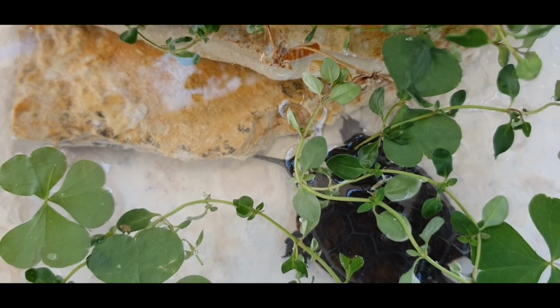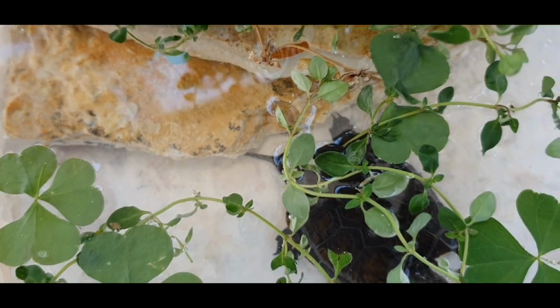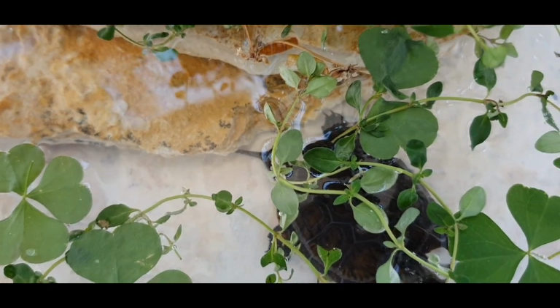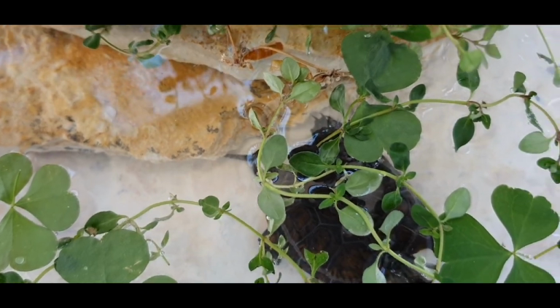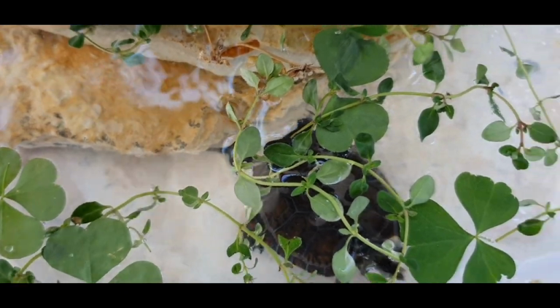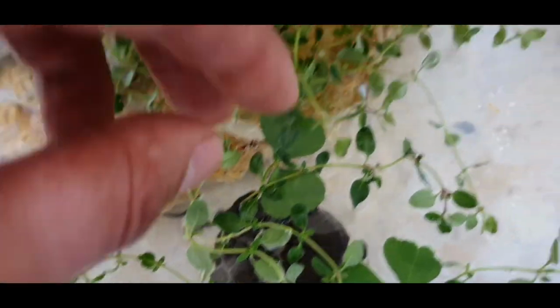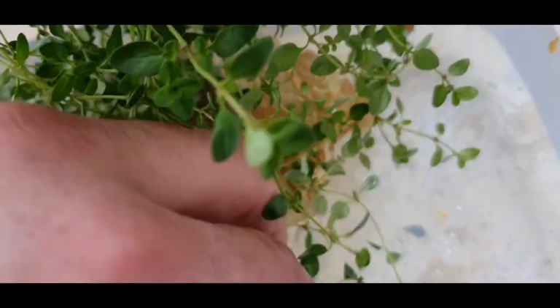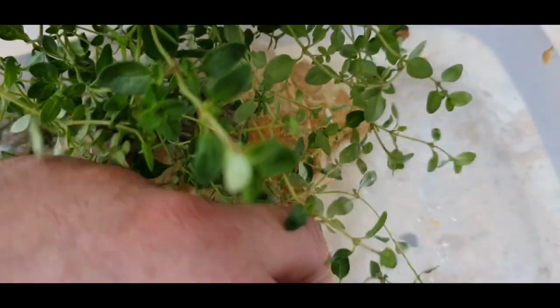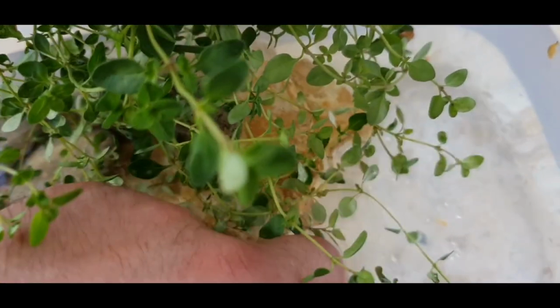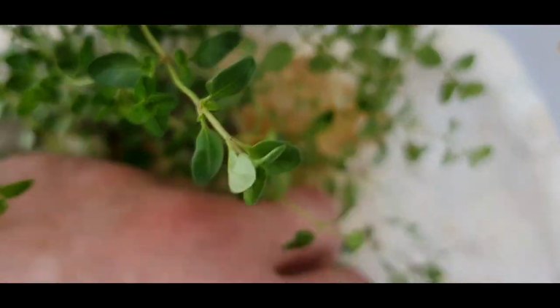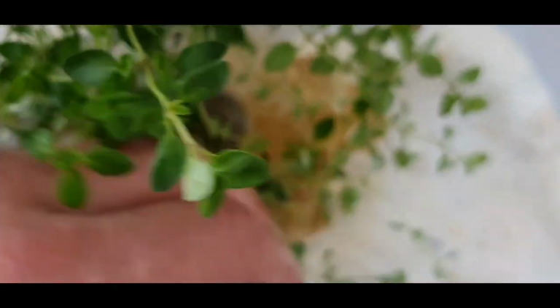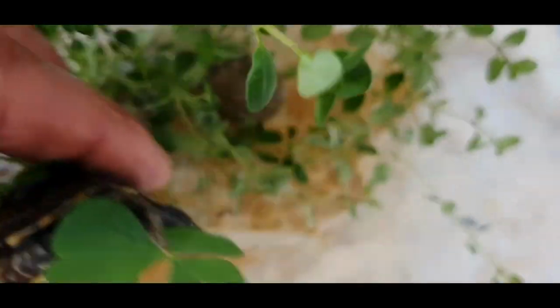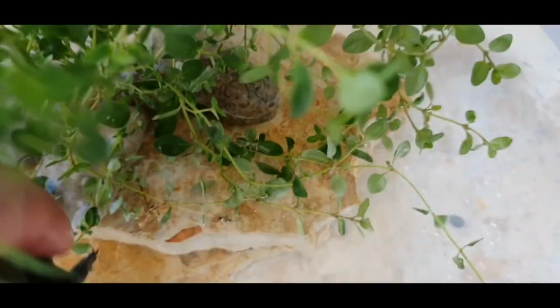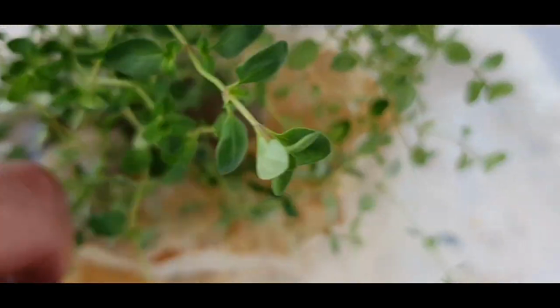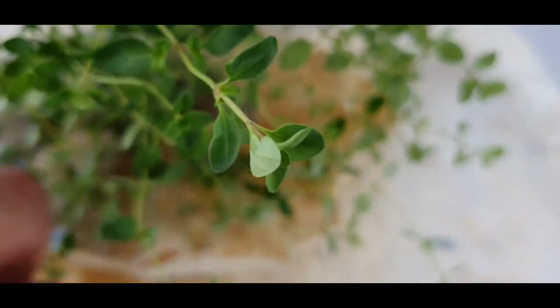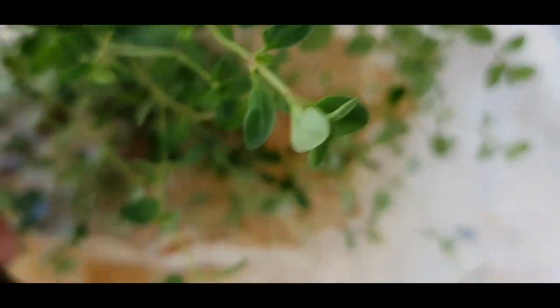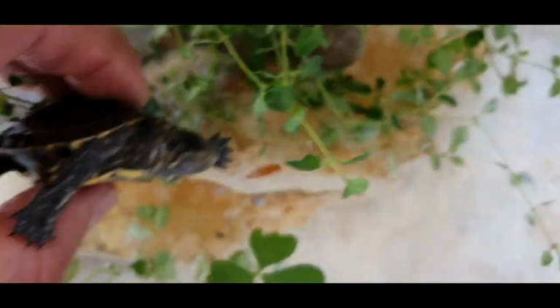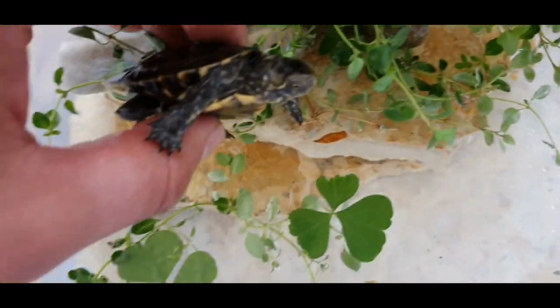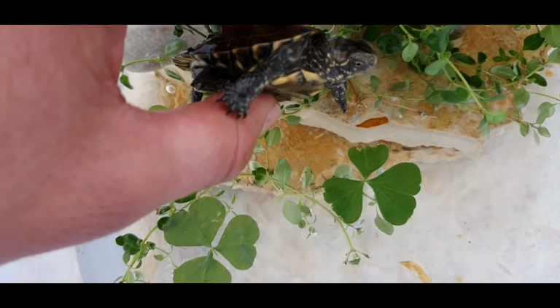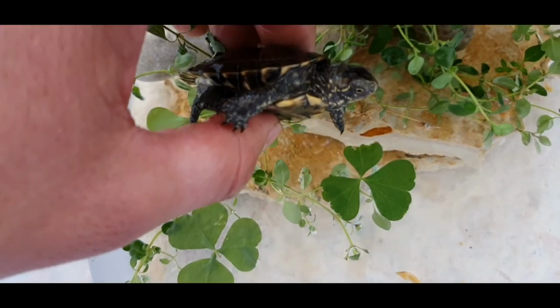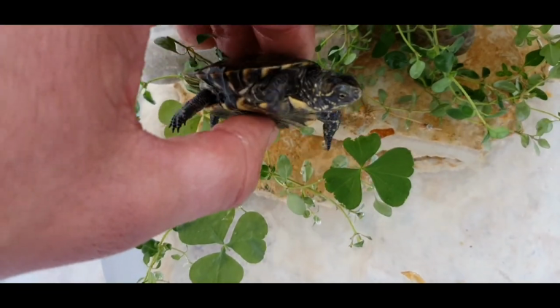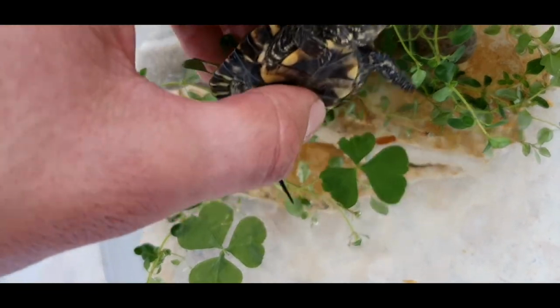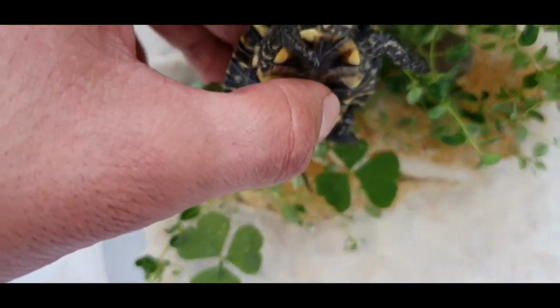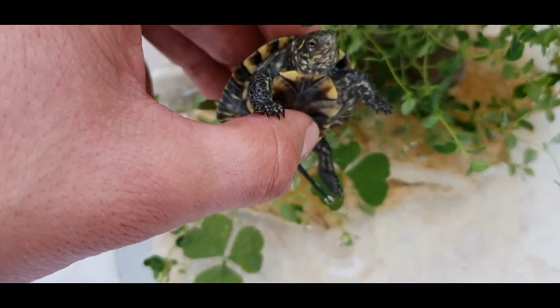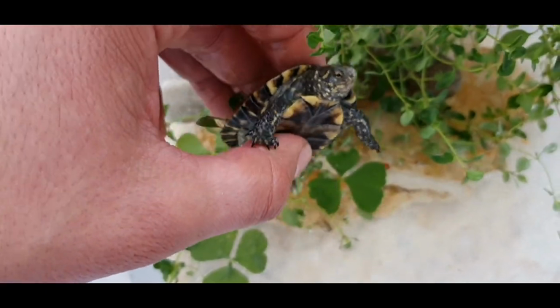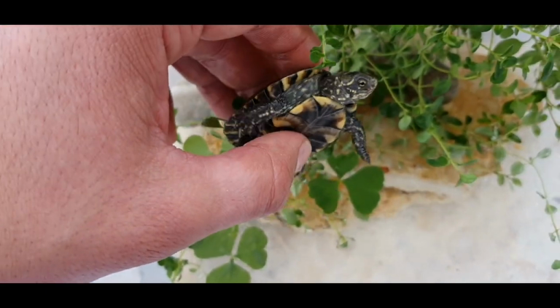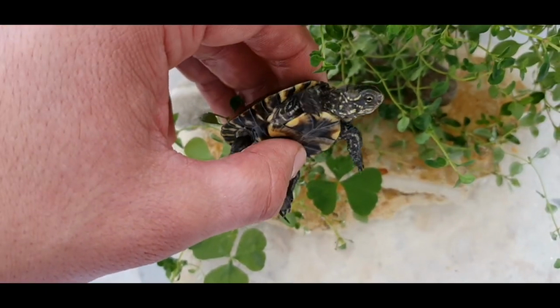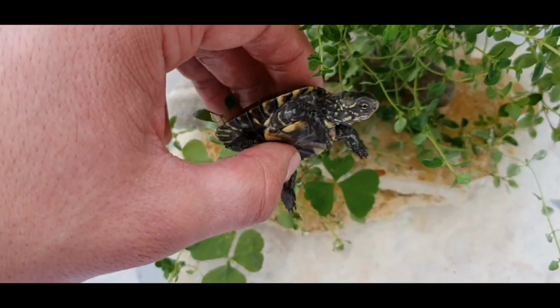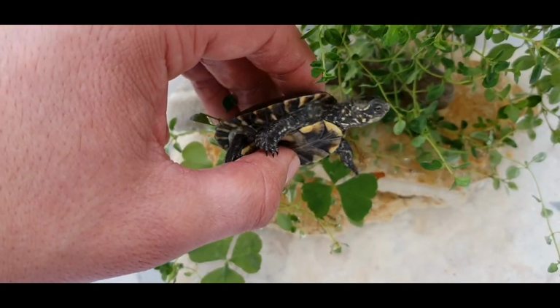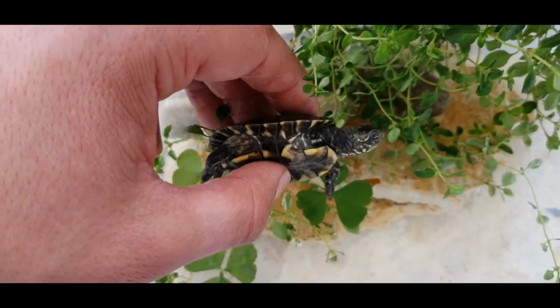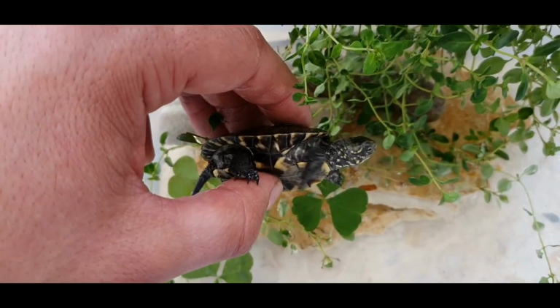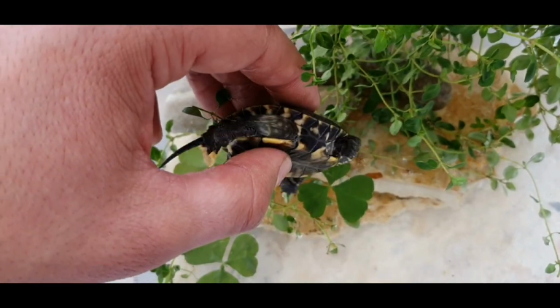They are long living species. Look how cool he is. Or she.